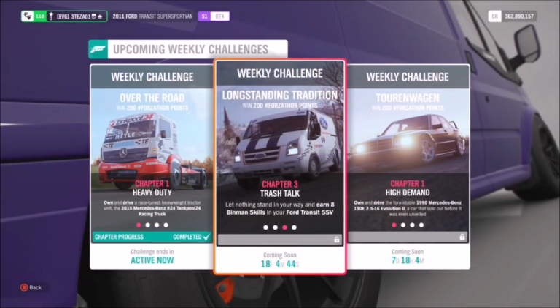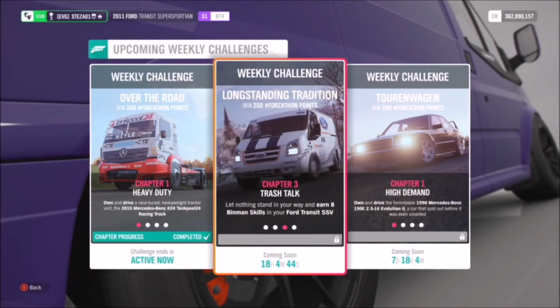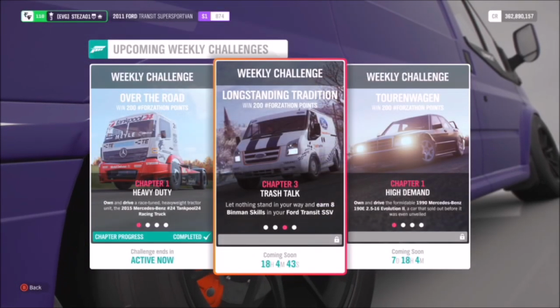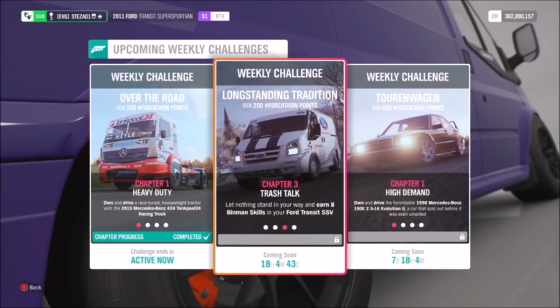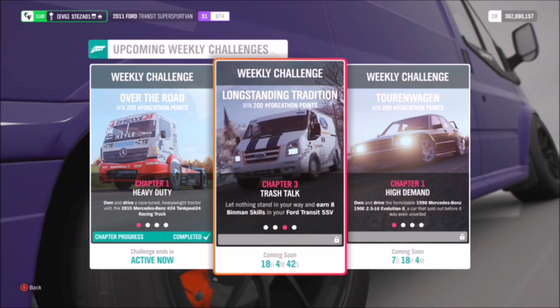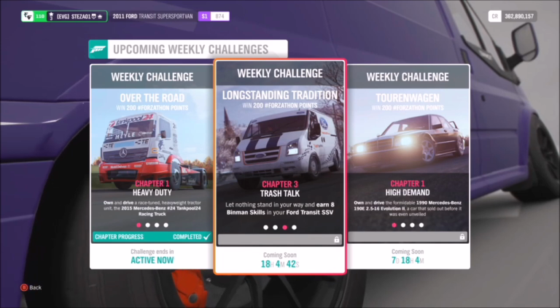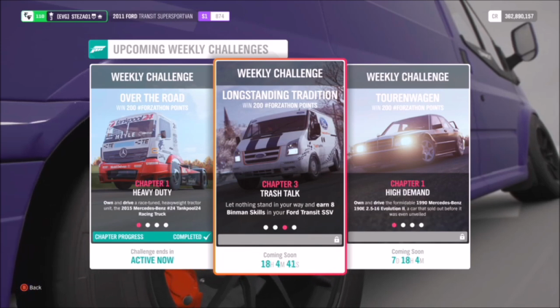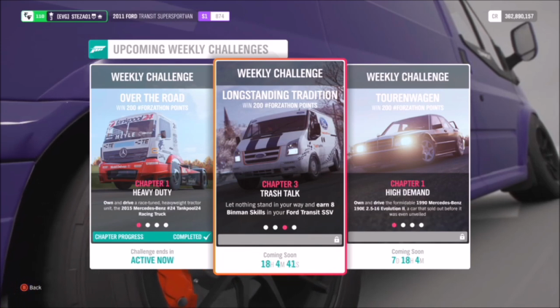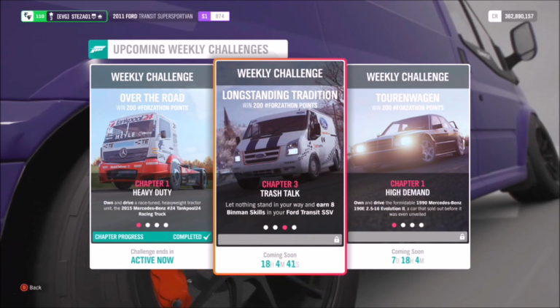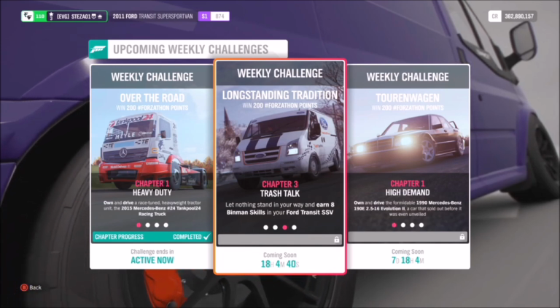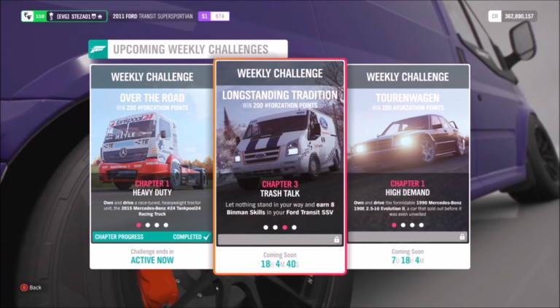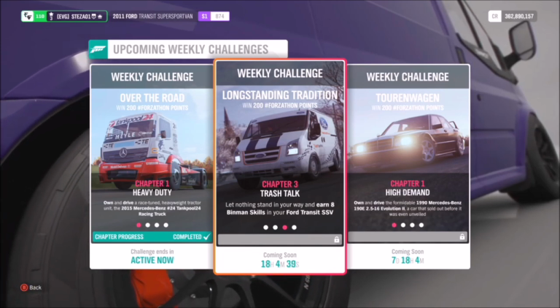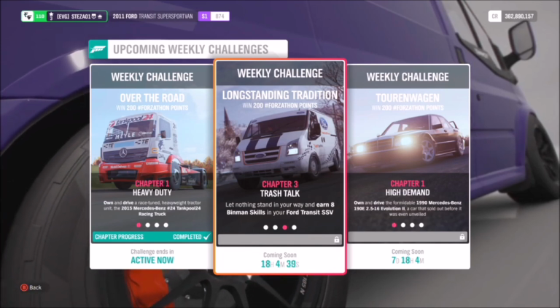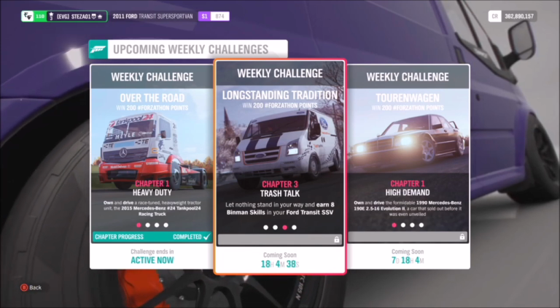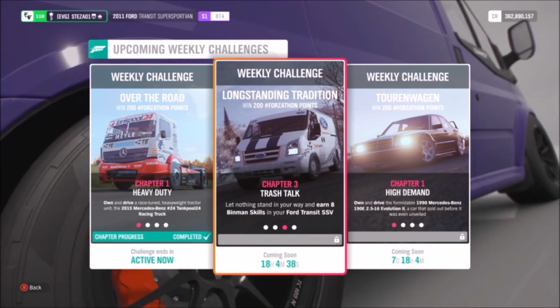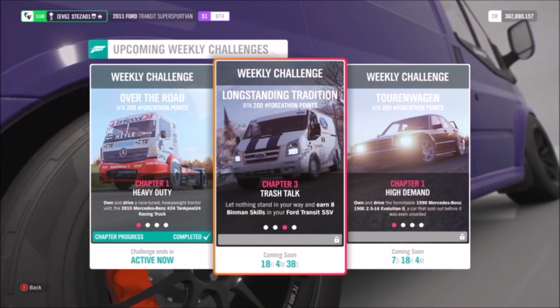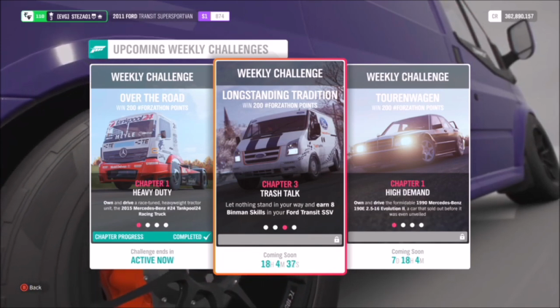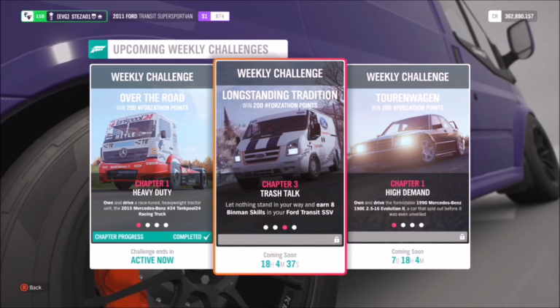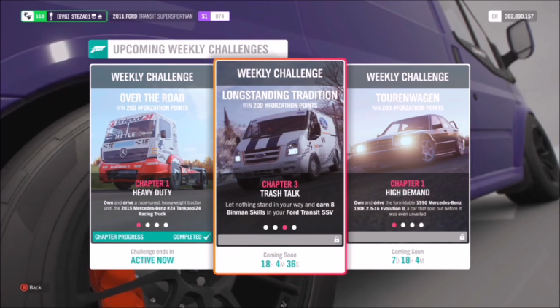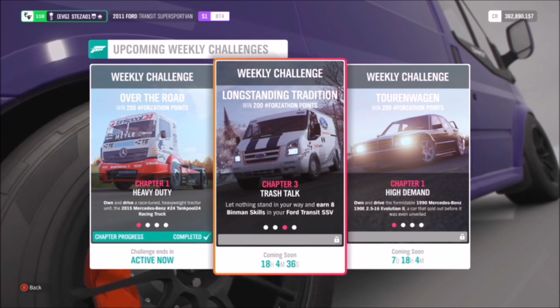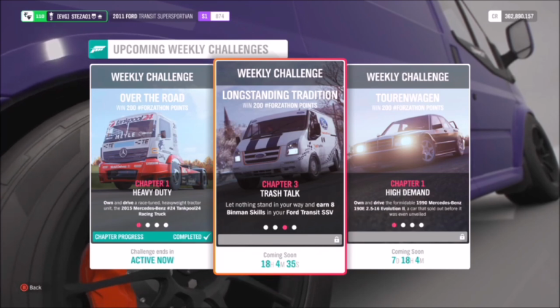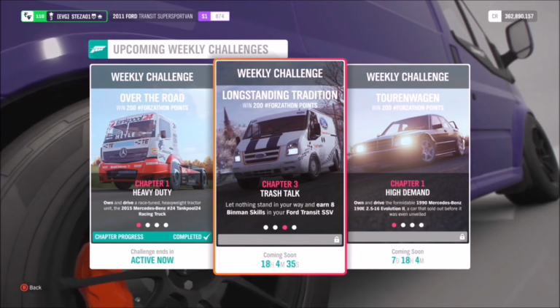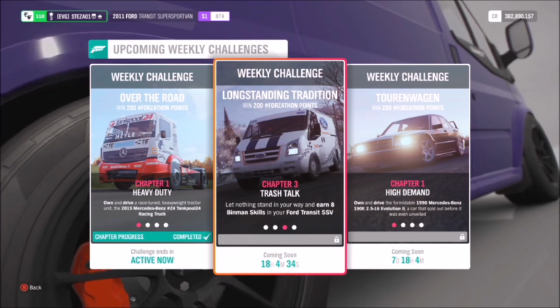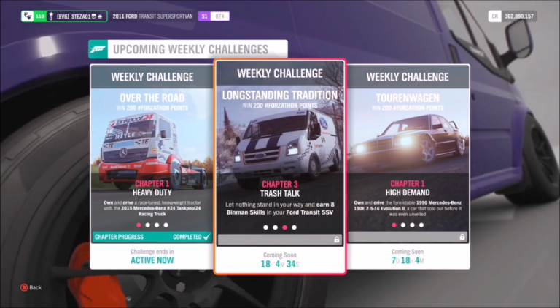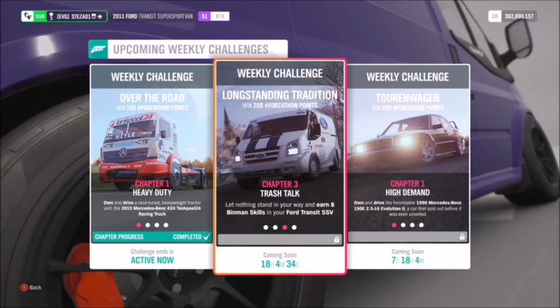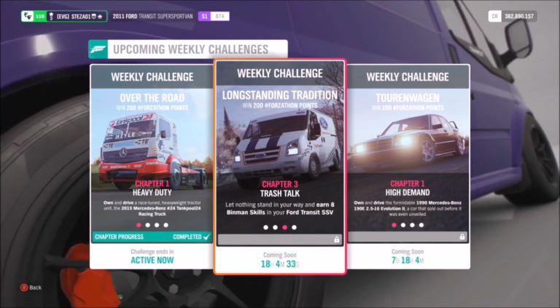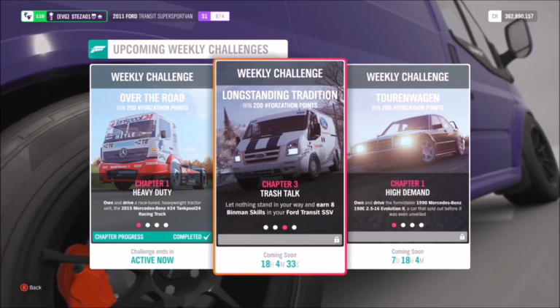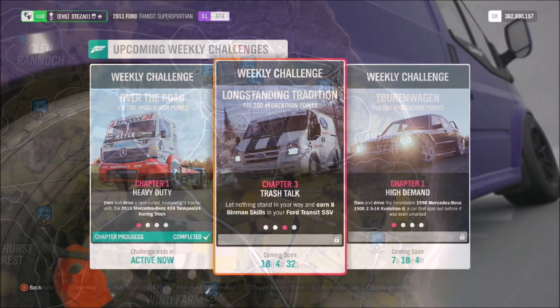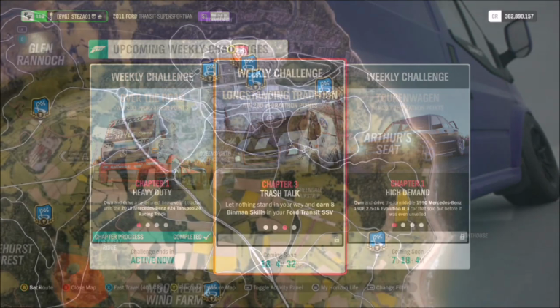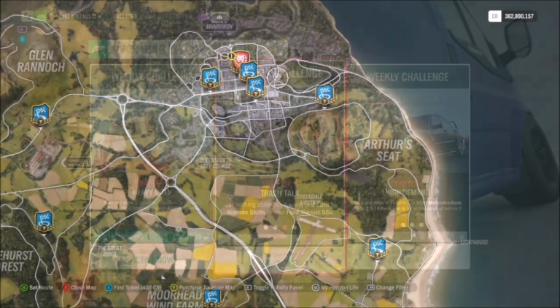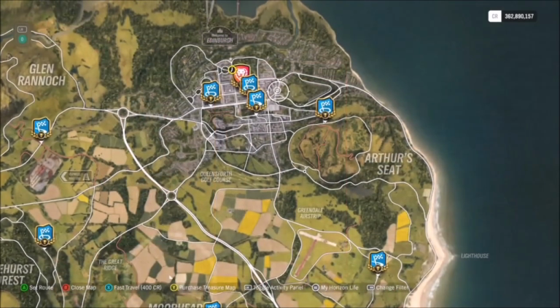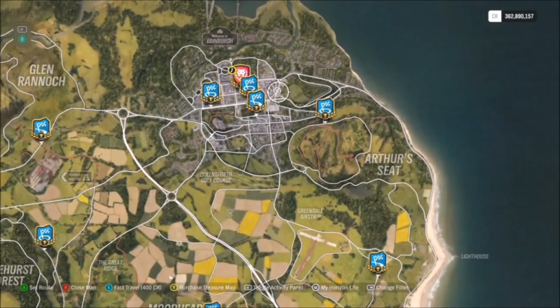The next challenge wants you to earn eight Bin Man skills in your Transit. A Bin Man skill is just a wreckage skill where you smash into a bin — it doesn't matter what bin, as long as it is a bin, and it will pop up saying 'Bin Man Skill' when you've got it.